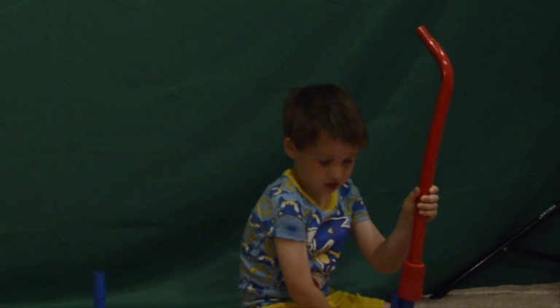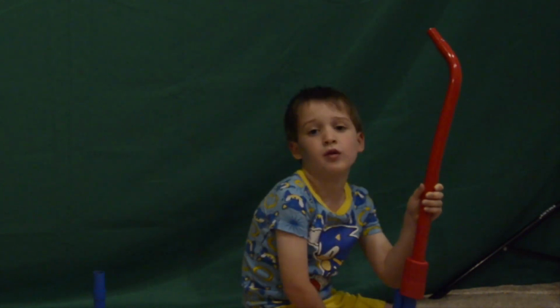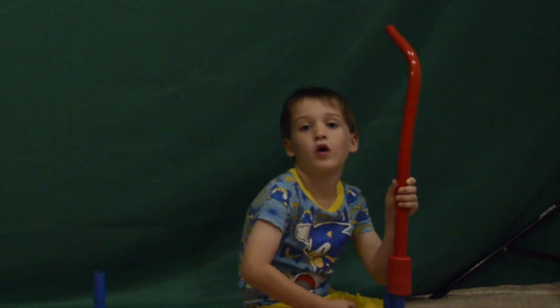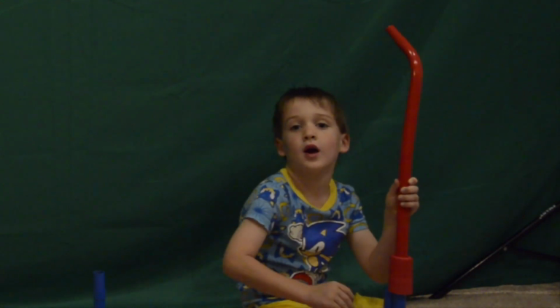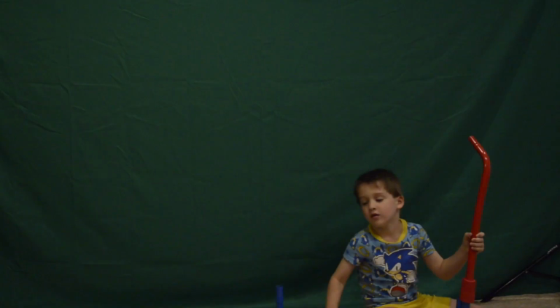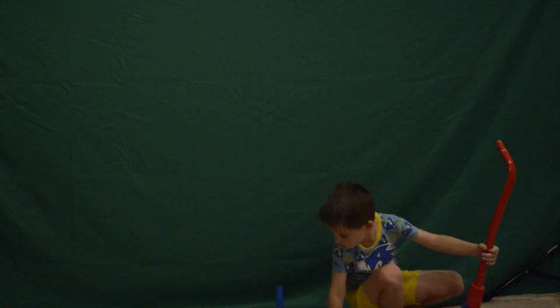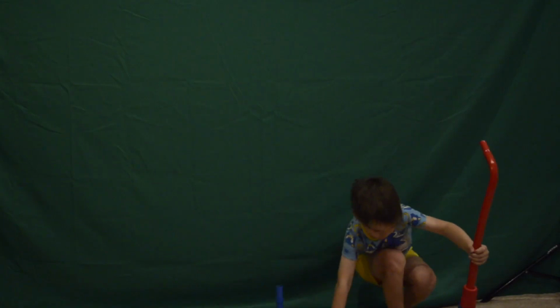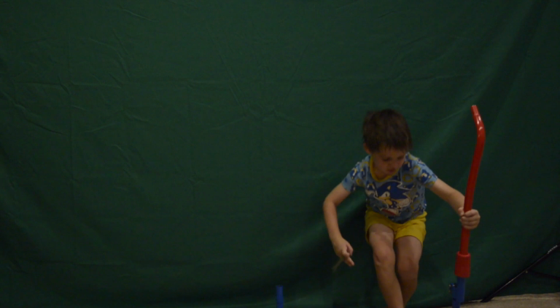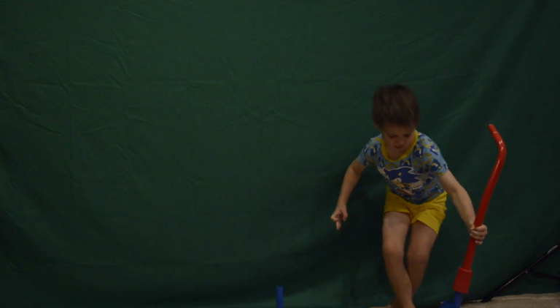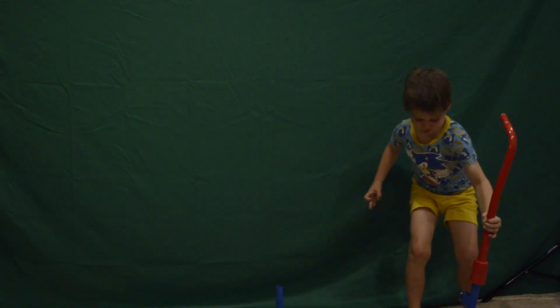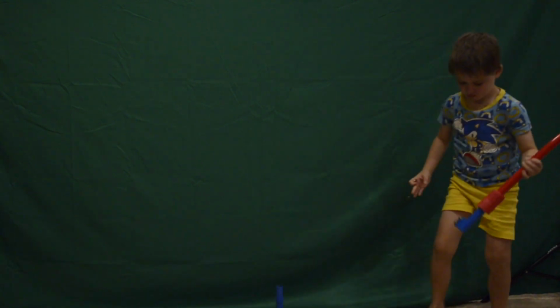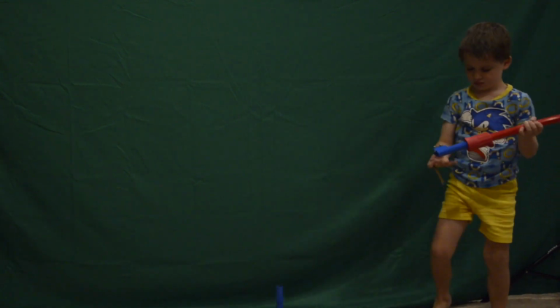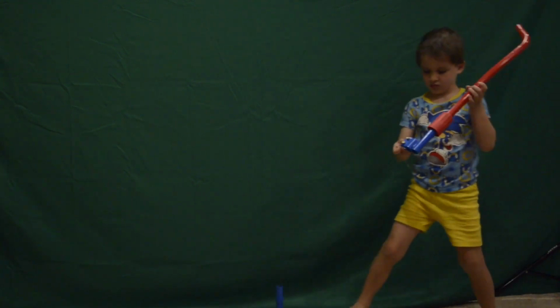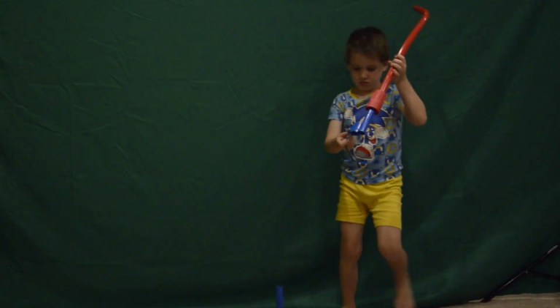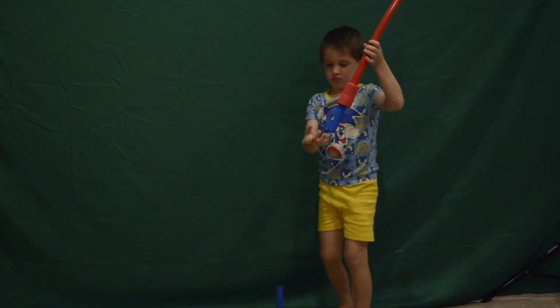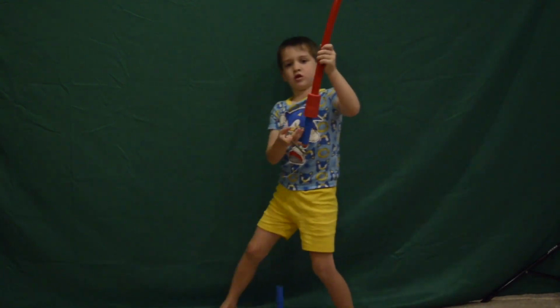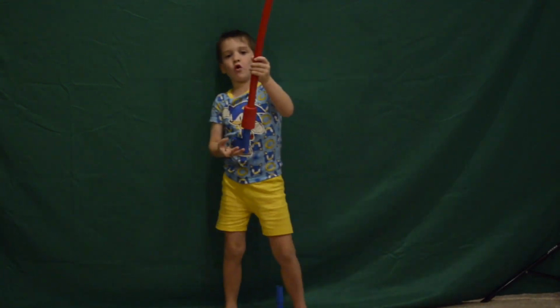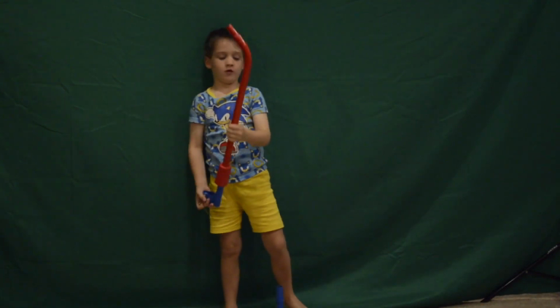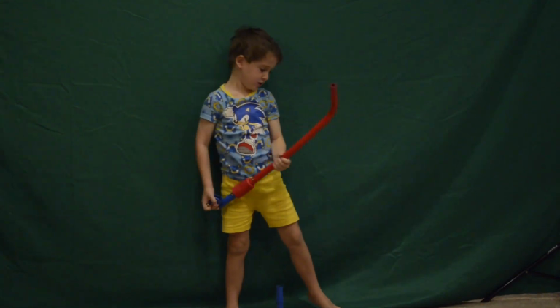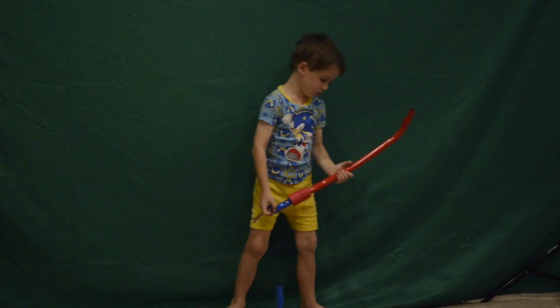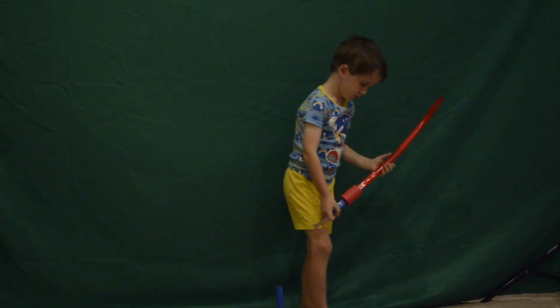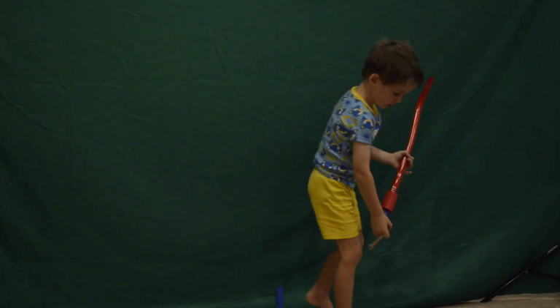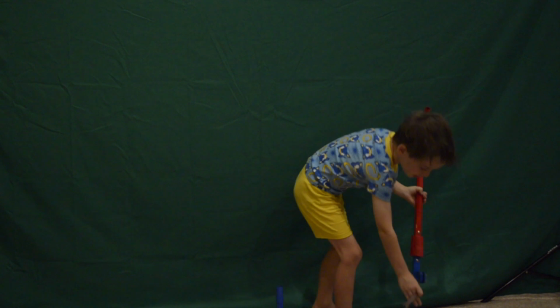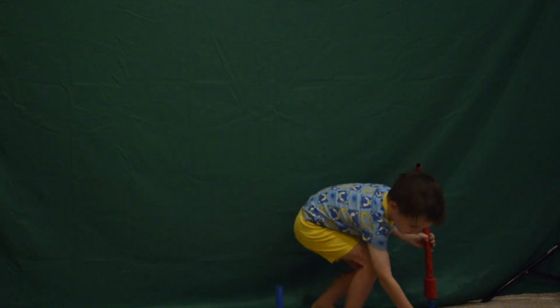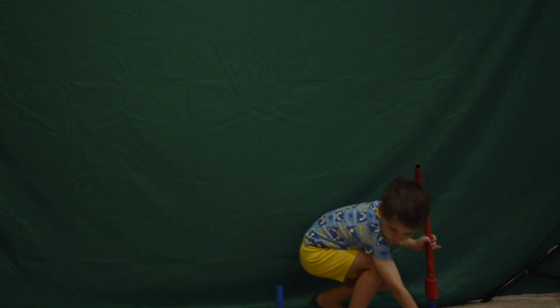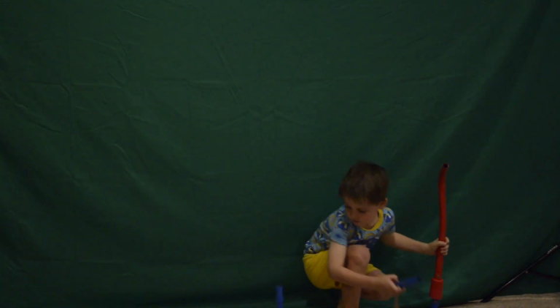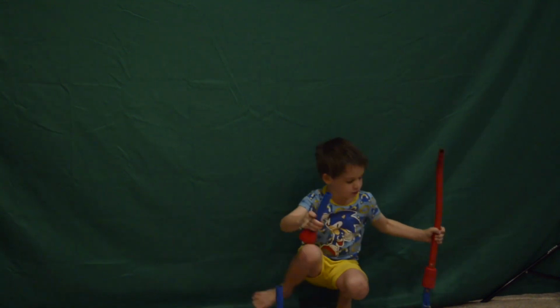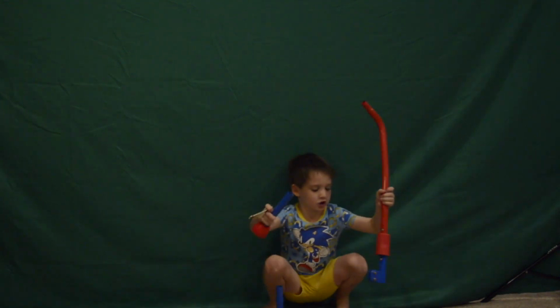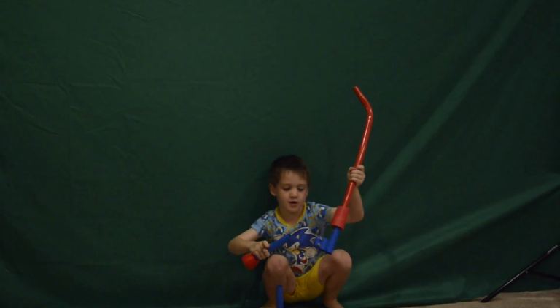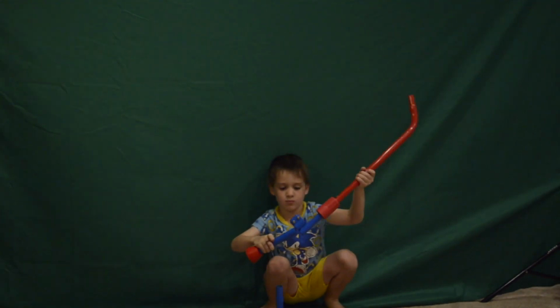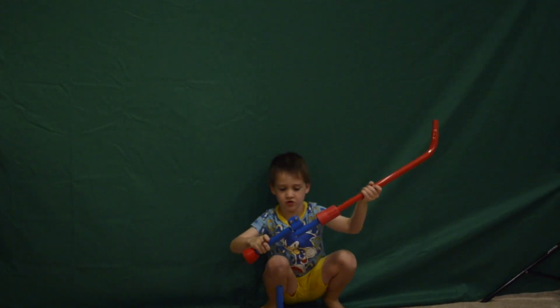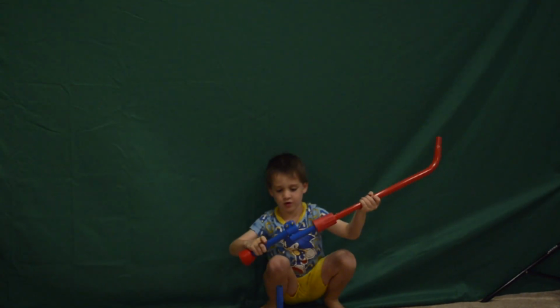This is boring, right? Kids, just watching me do this.